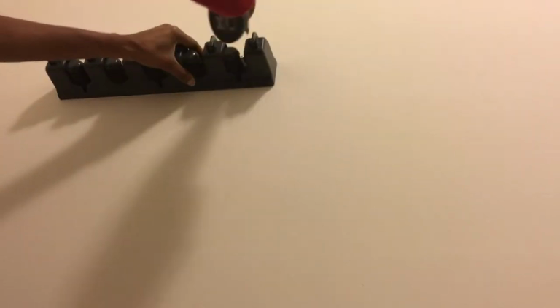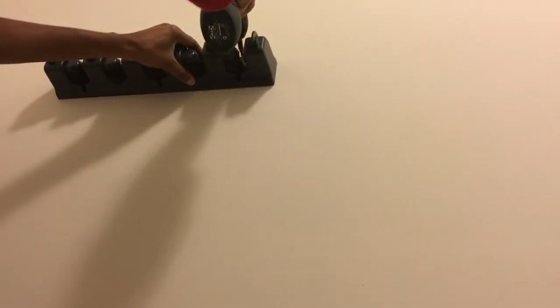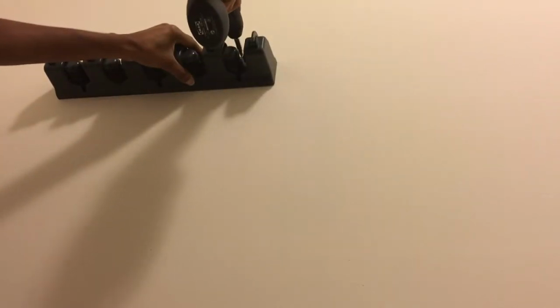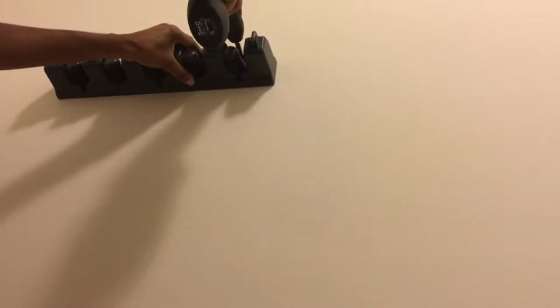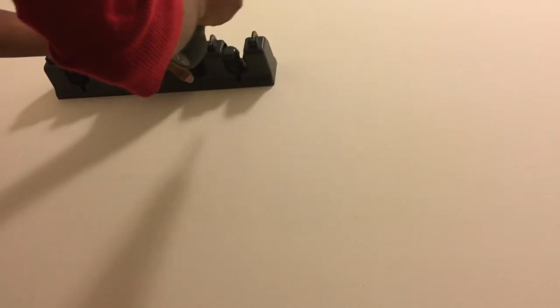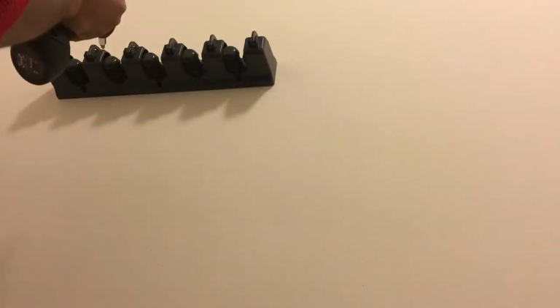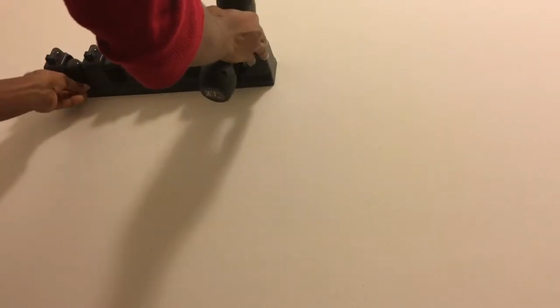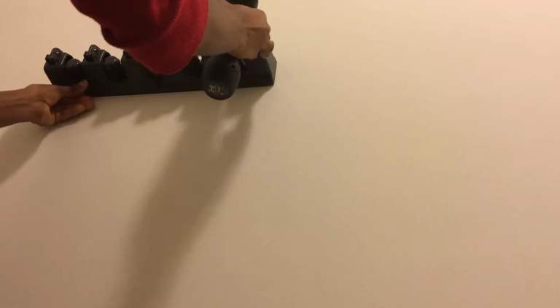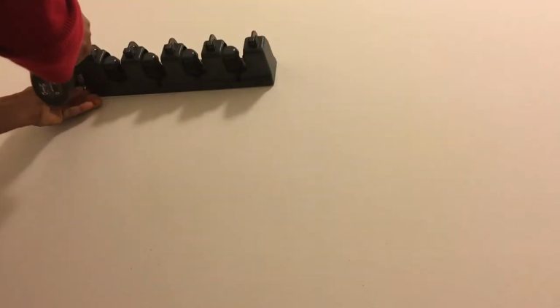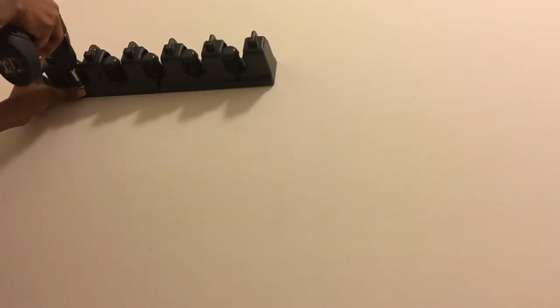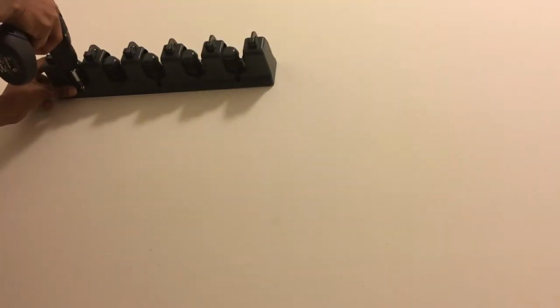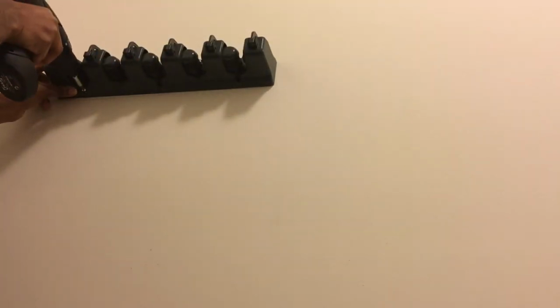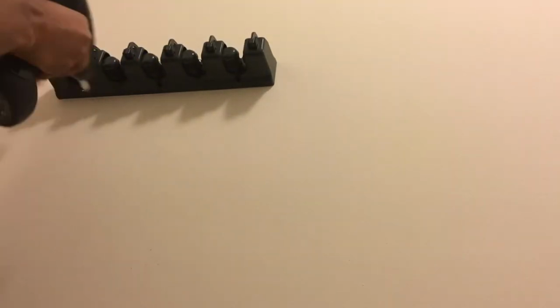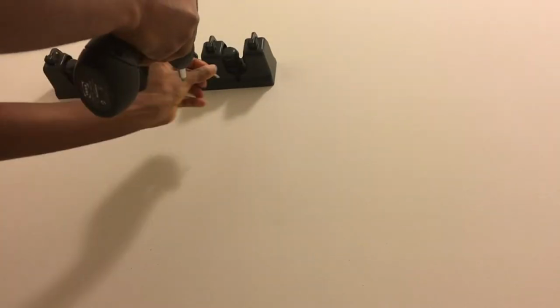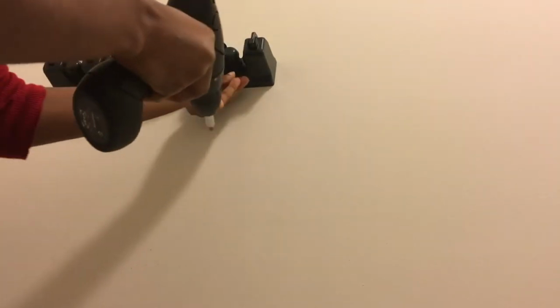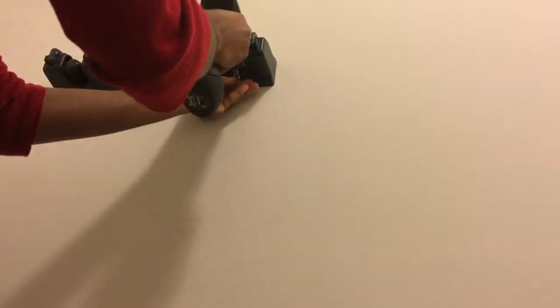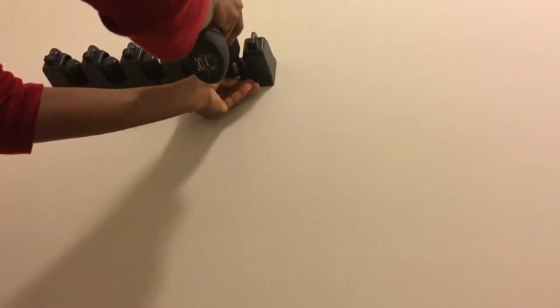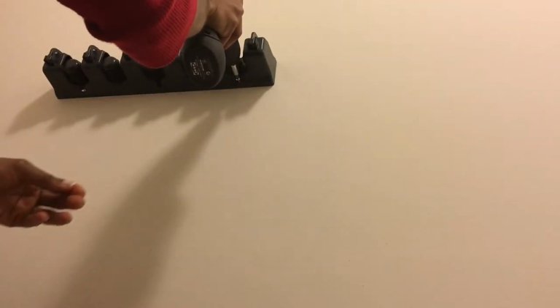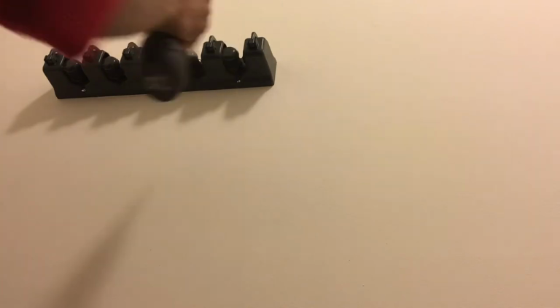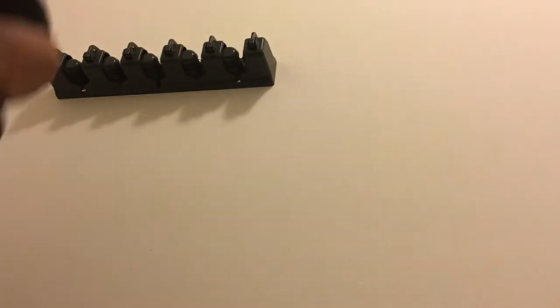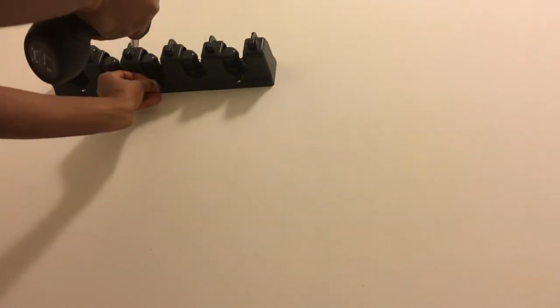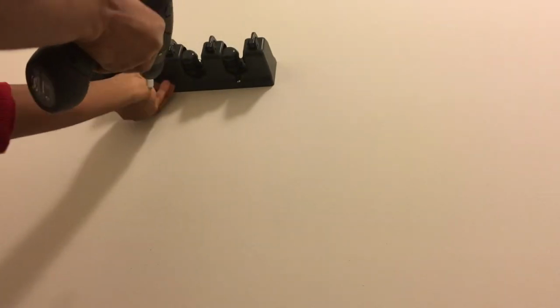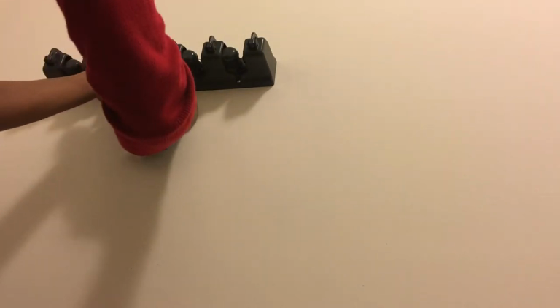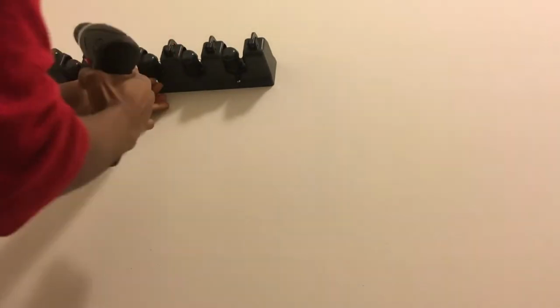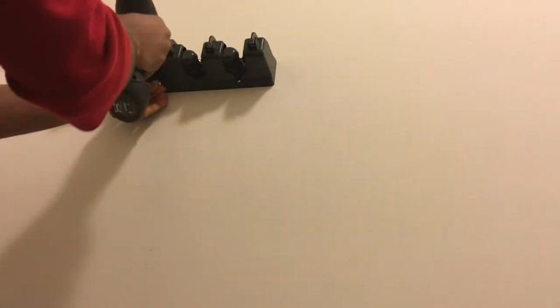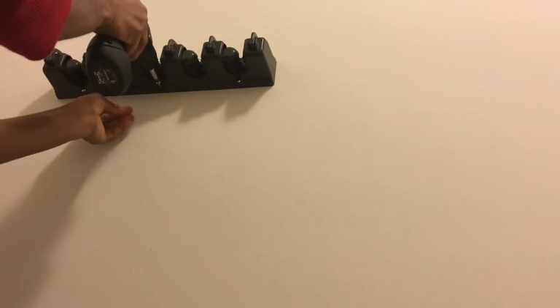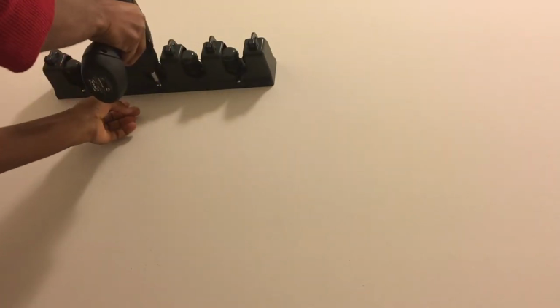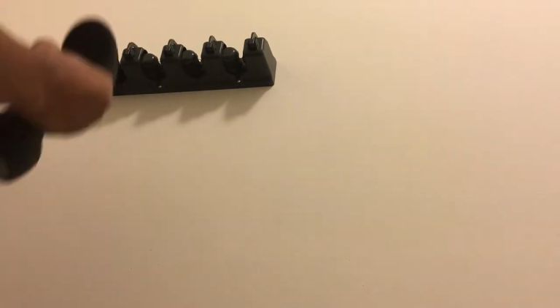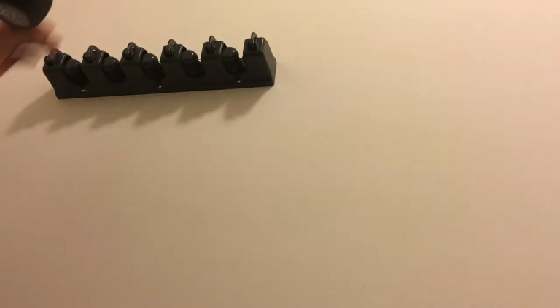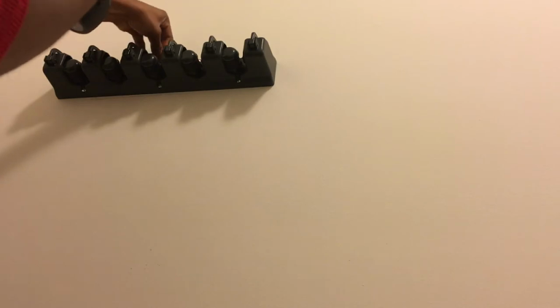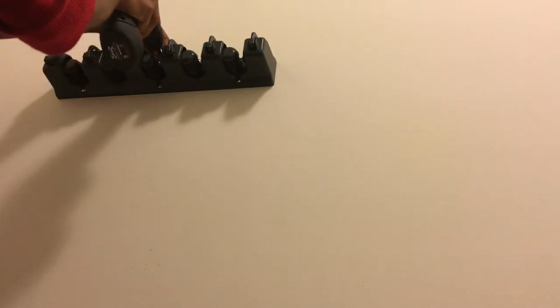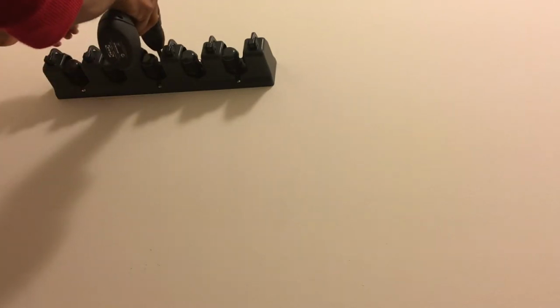If you choose to use a power tool like I'm using for the screws, make sure you don't screw it all the way in. I tighten it at the end with a screwdriver.